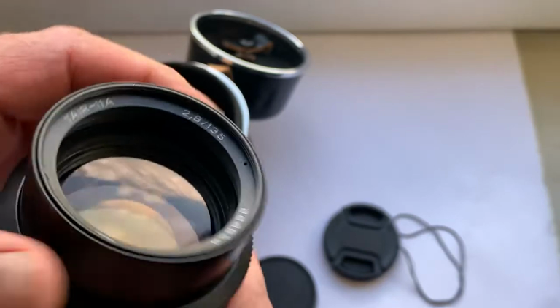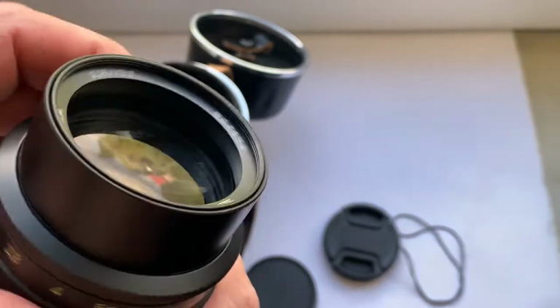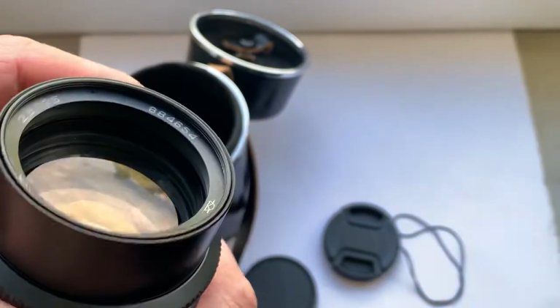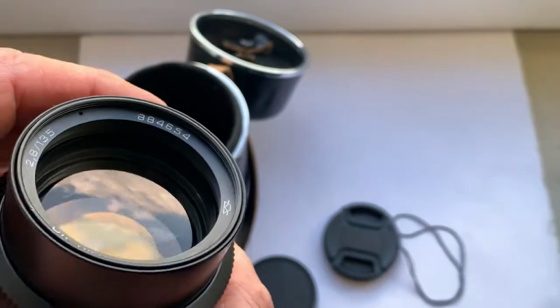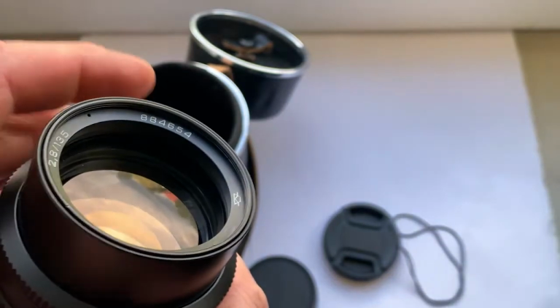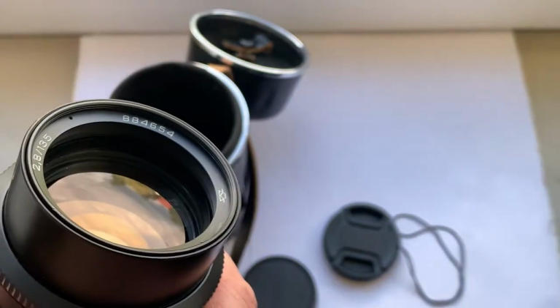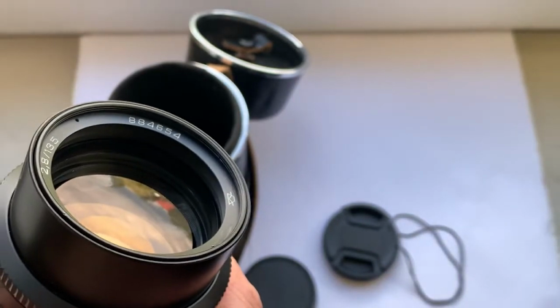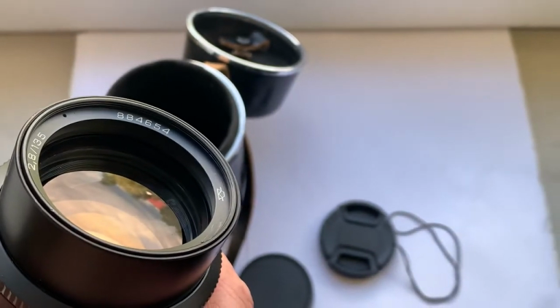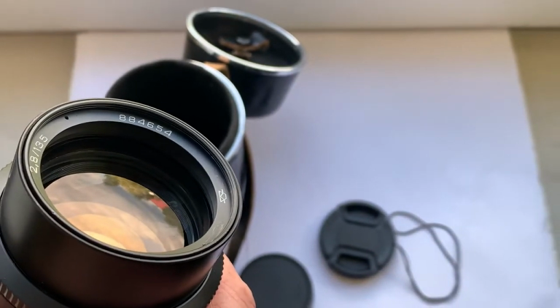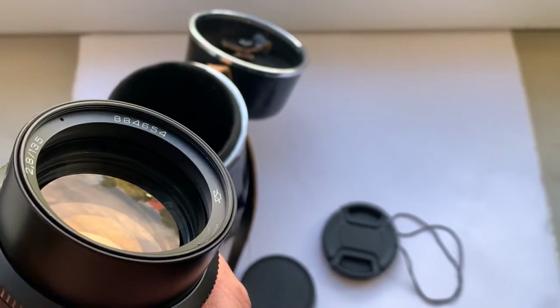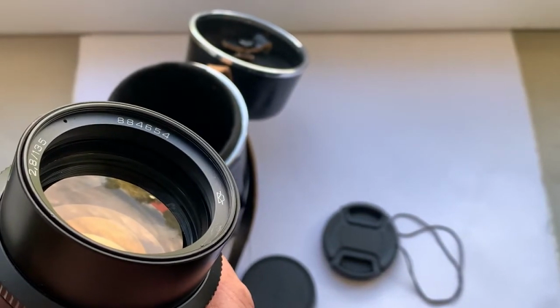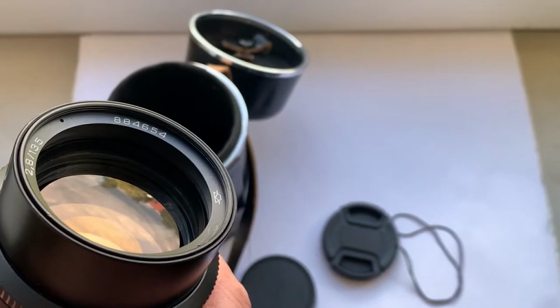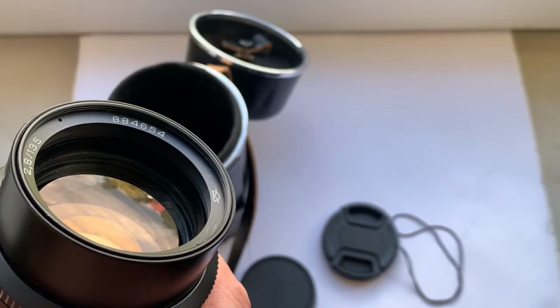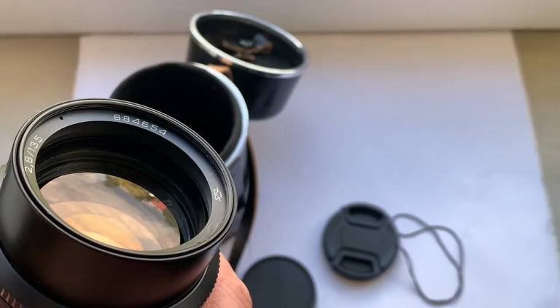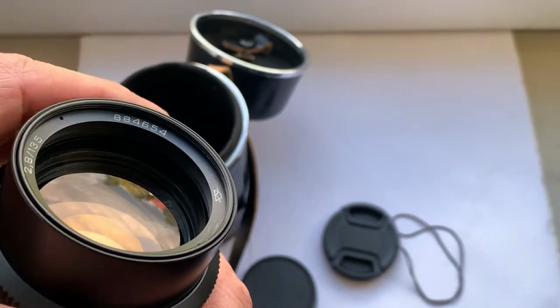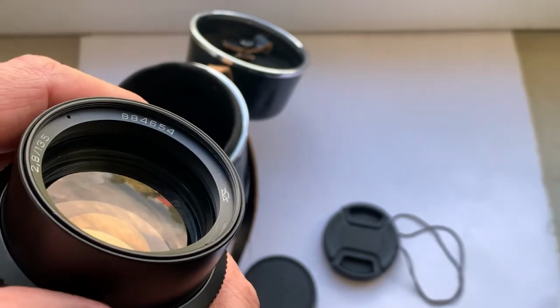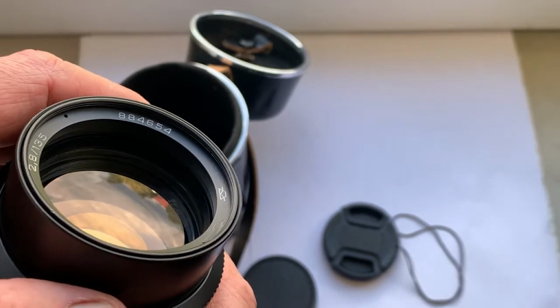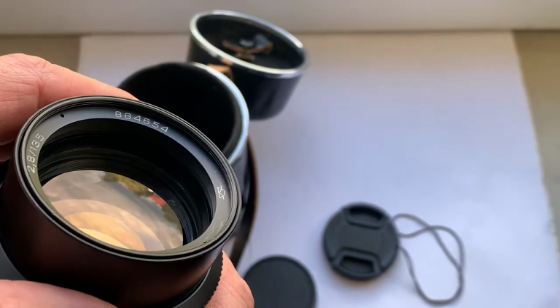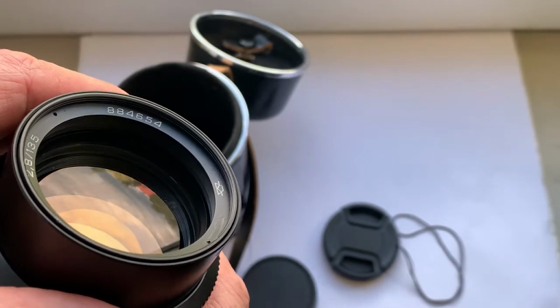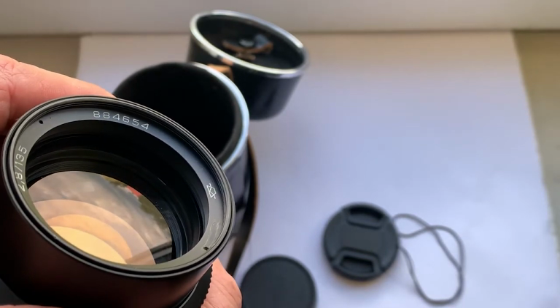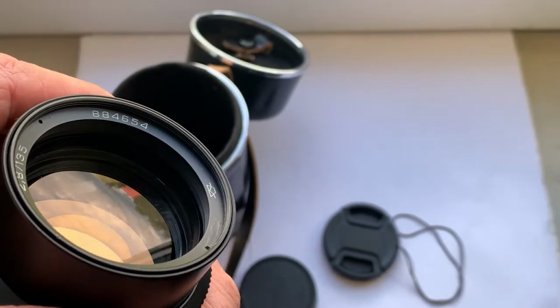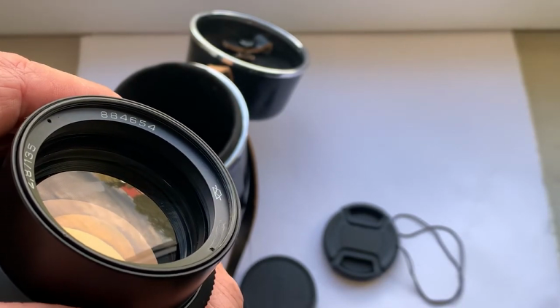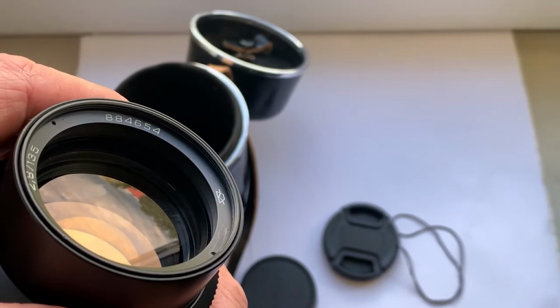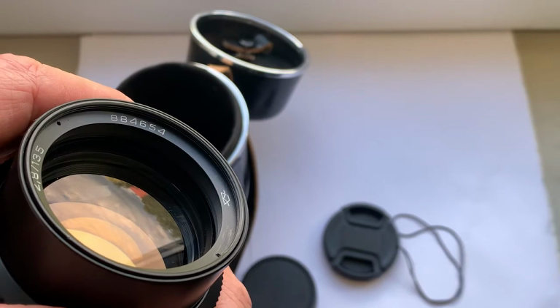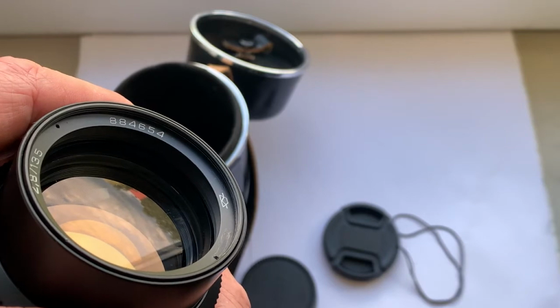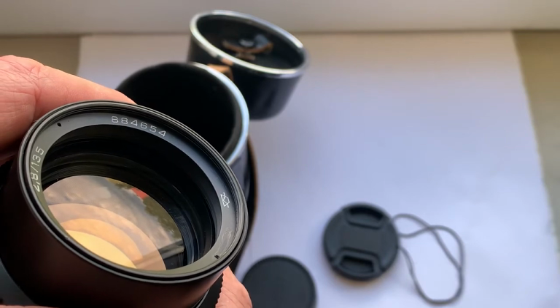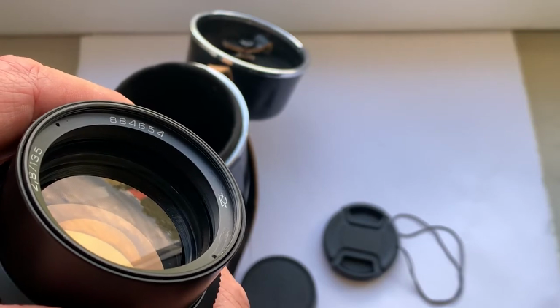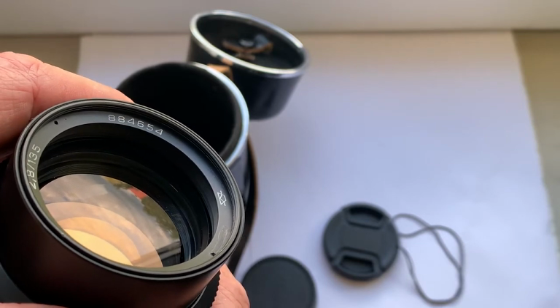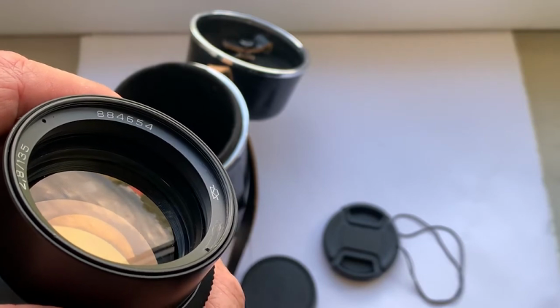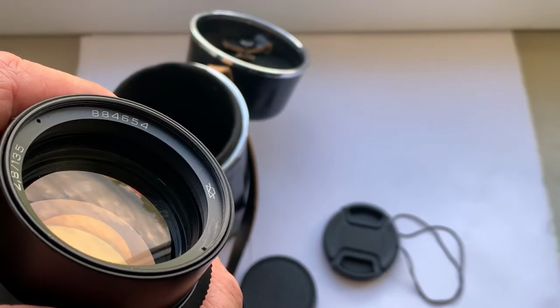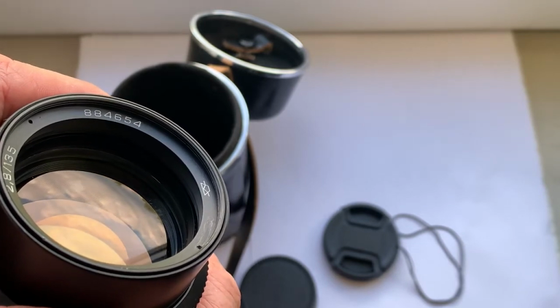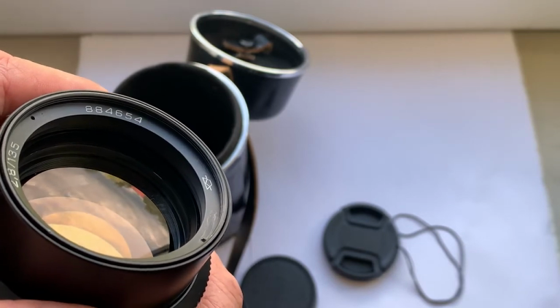This lens was made in Russia in 1988. The serial number is 884654.